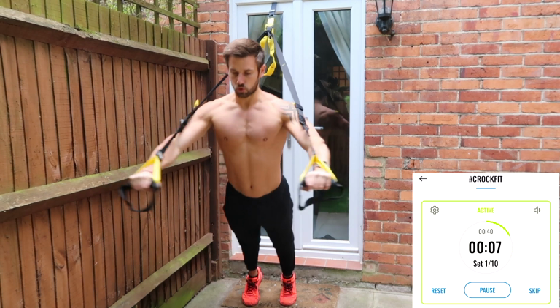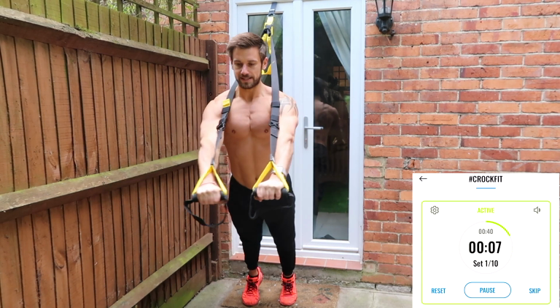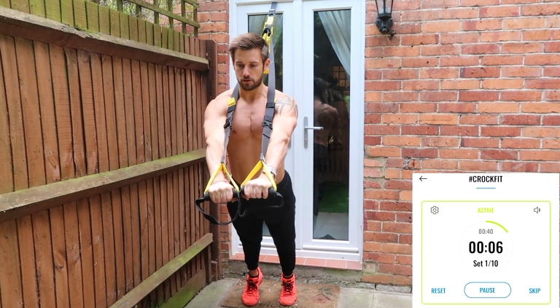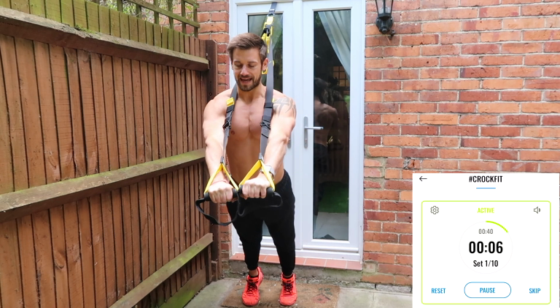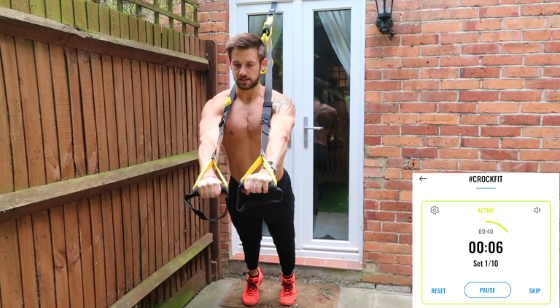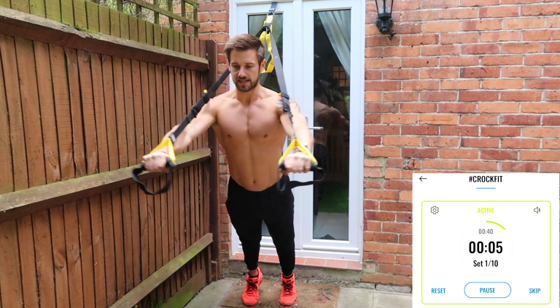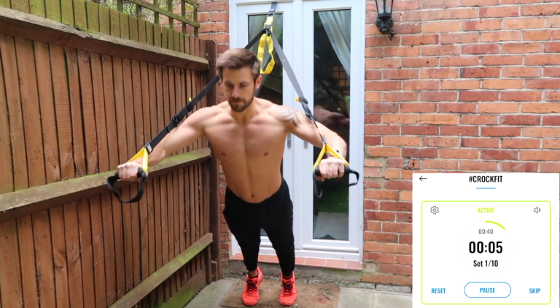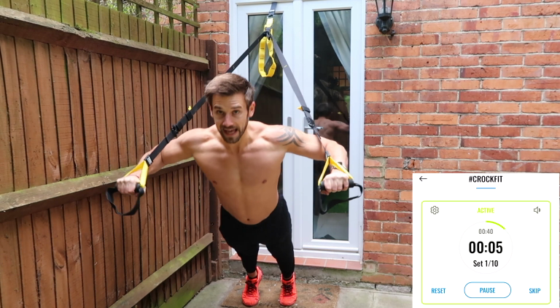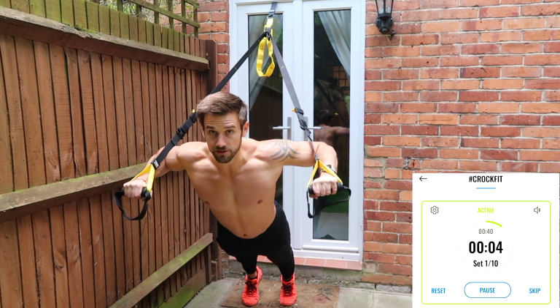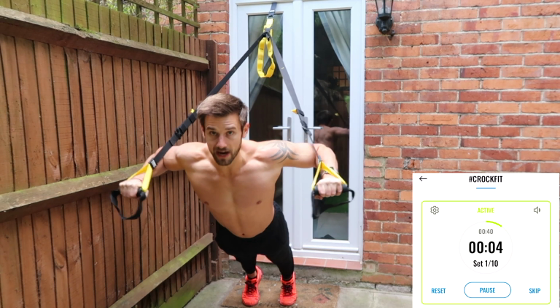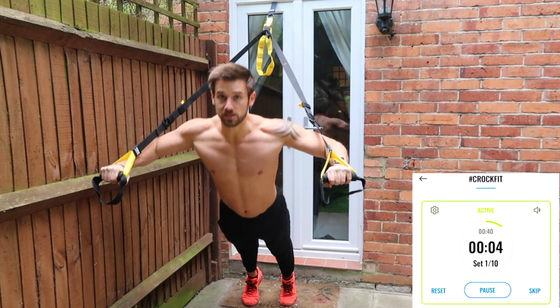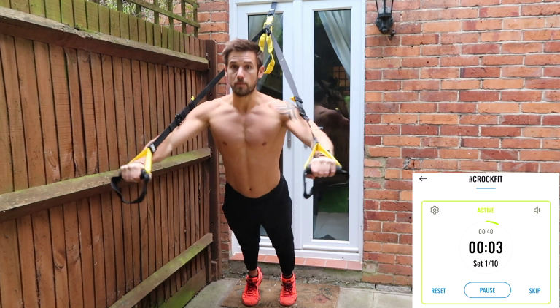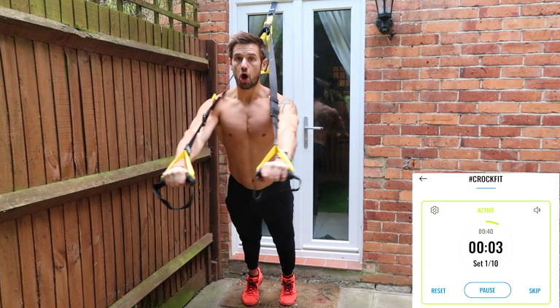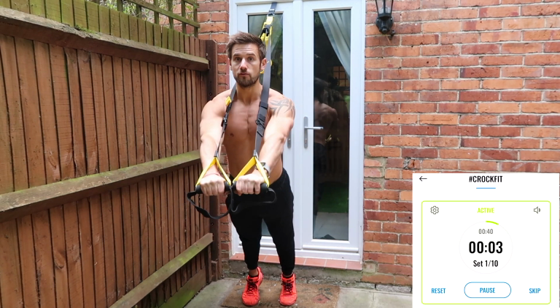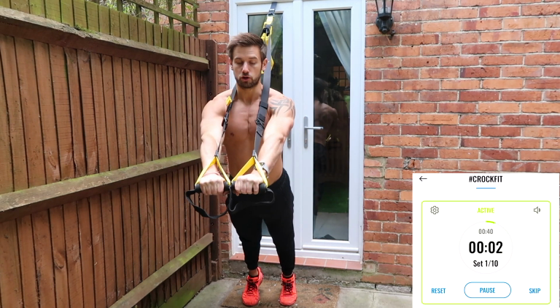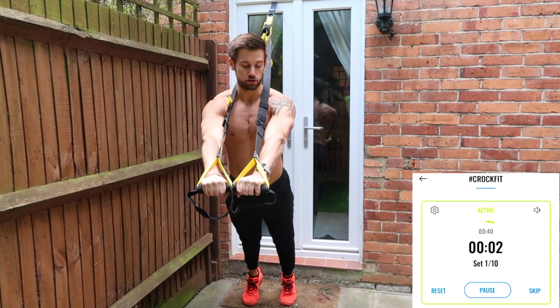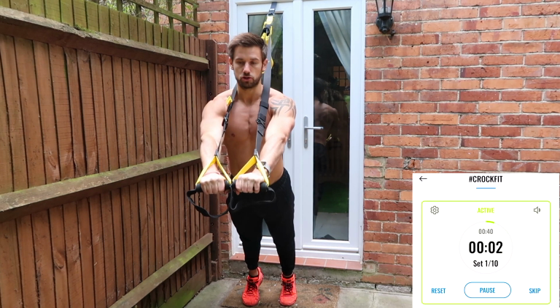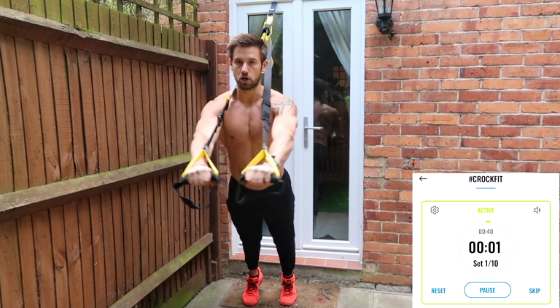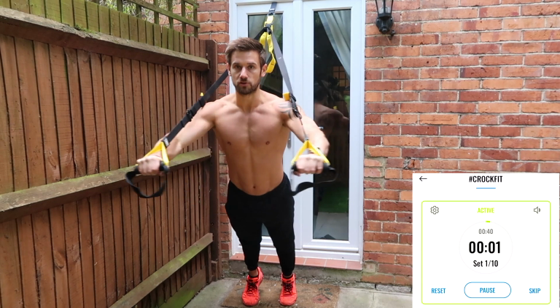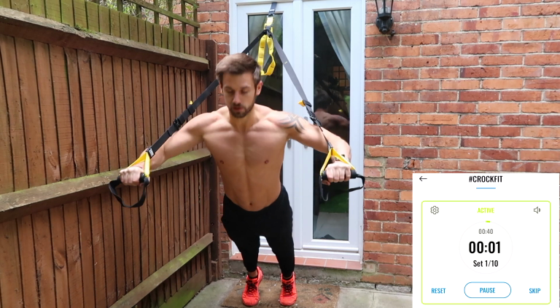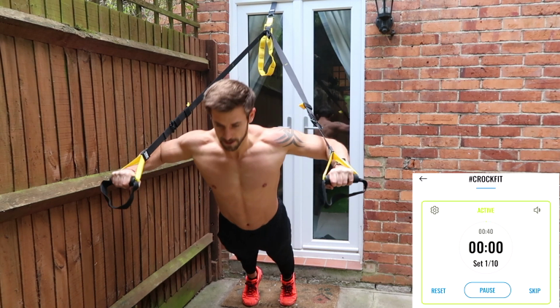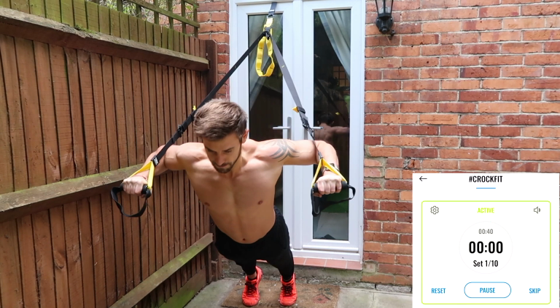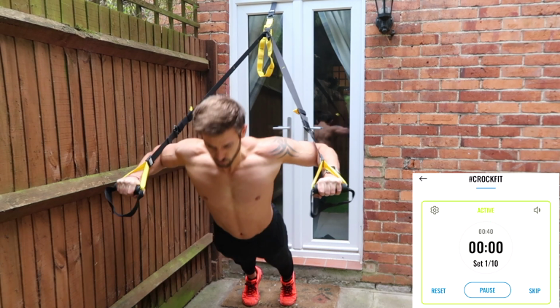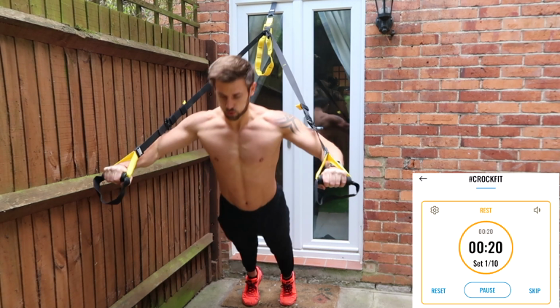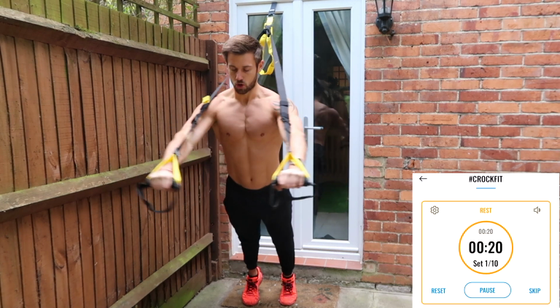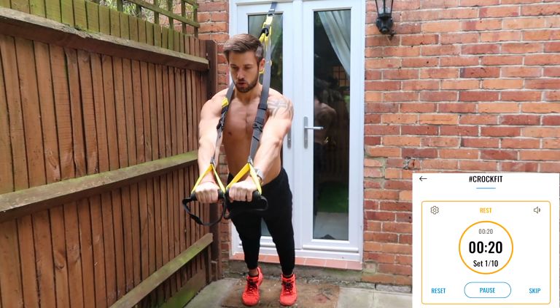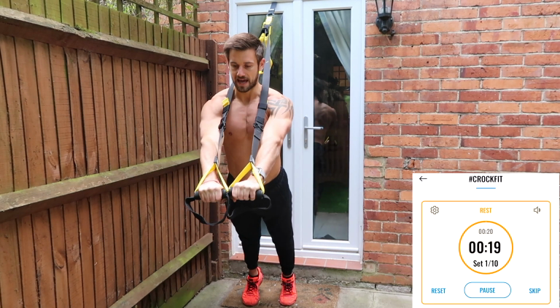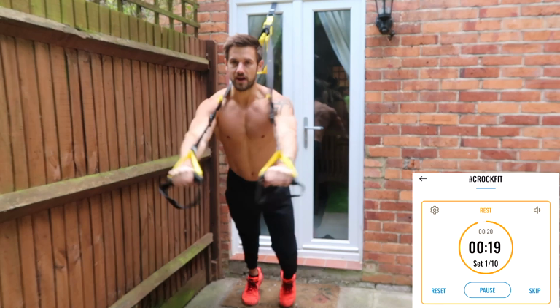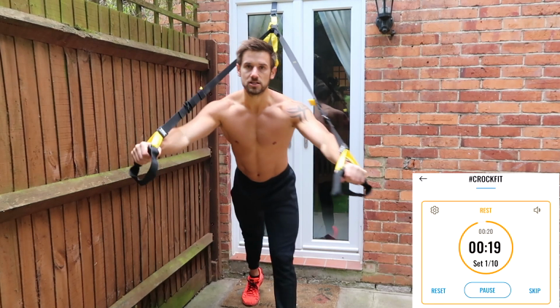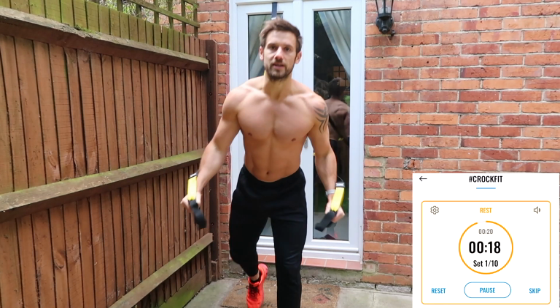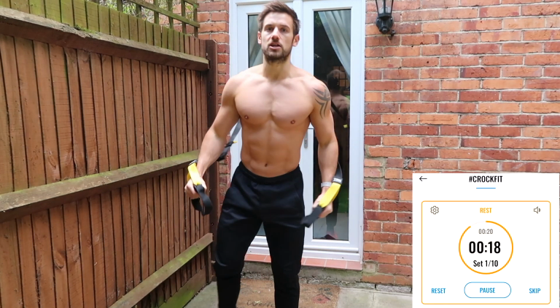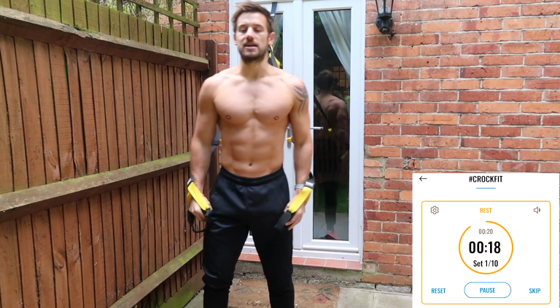Squeeze the pecs, the chest, and let the straps come over across the top of your shoulders. Rest — 20 seconds rest.